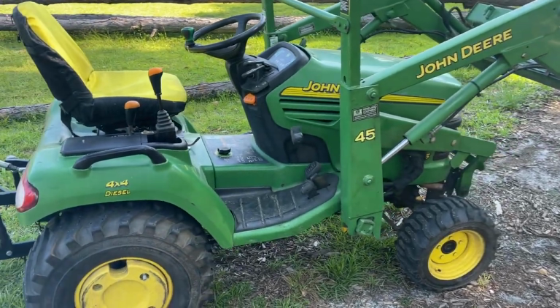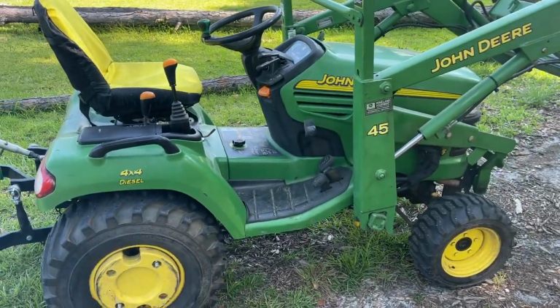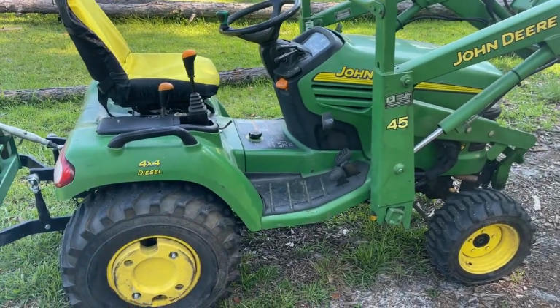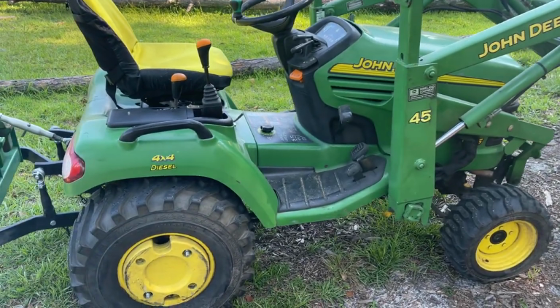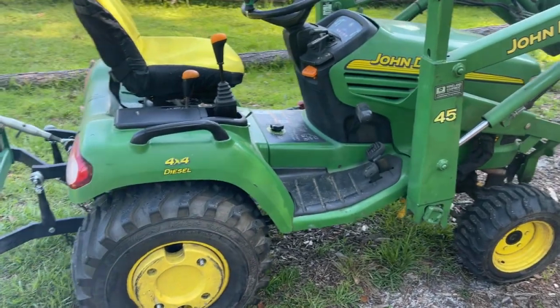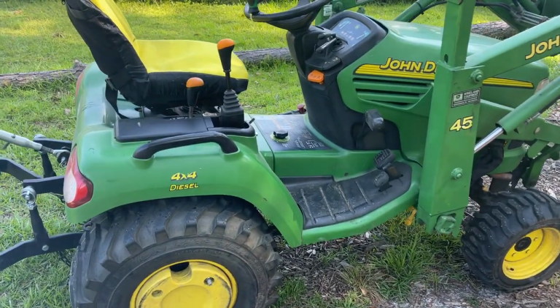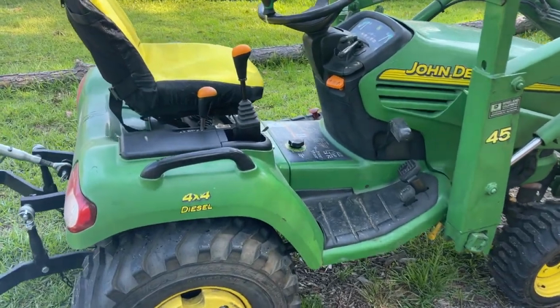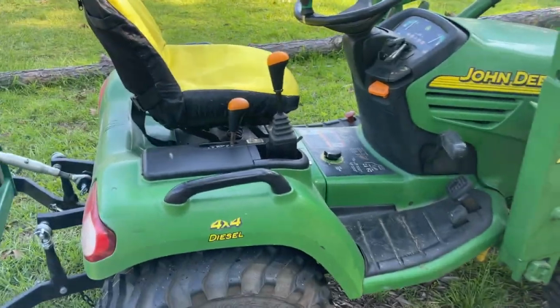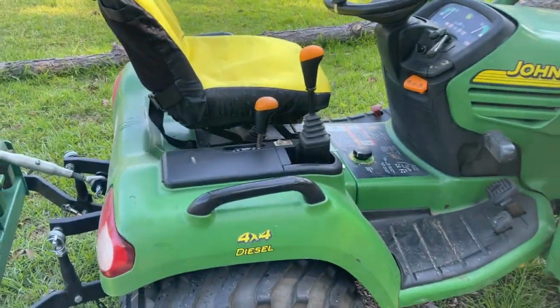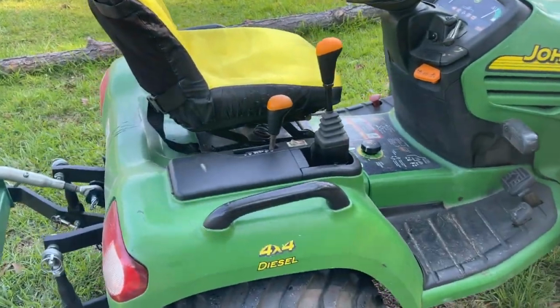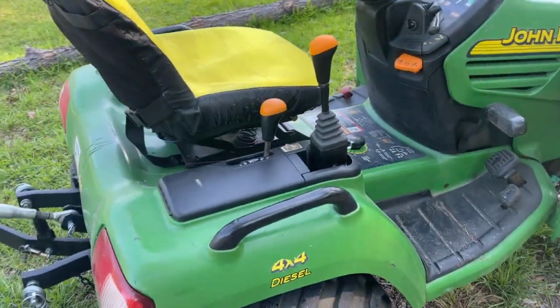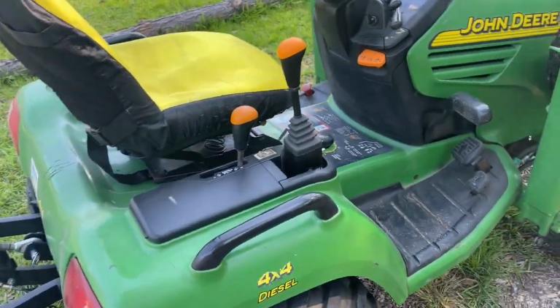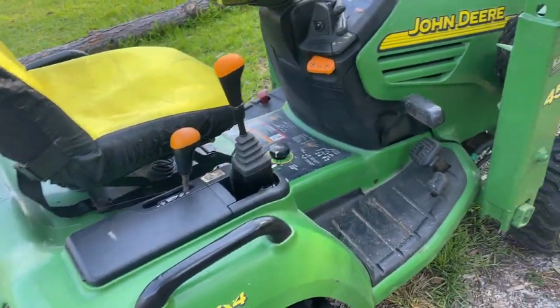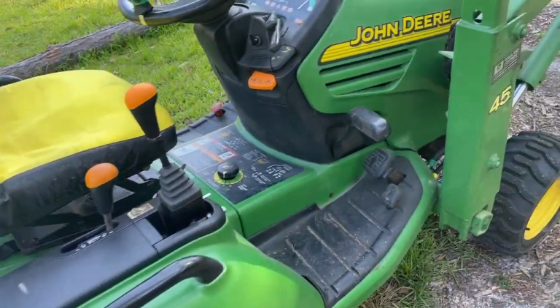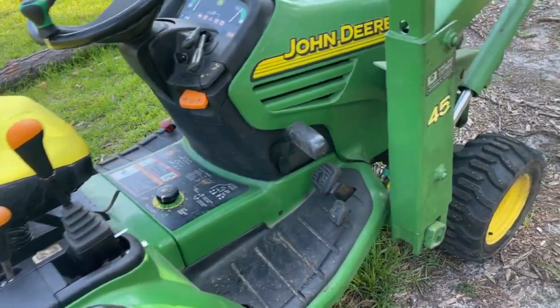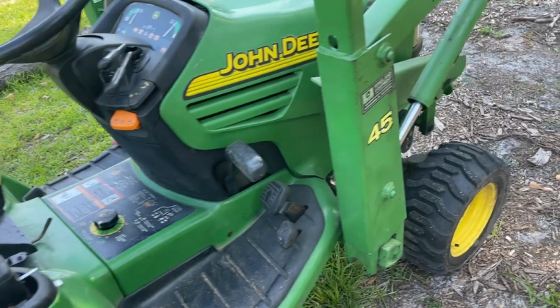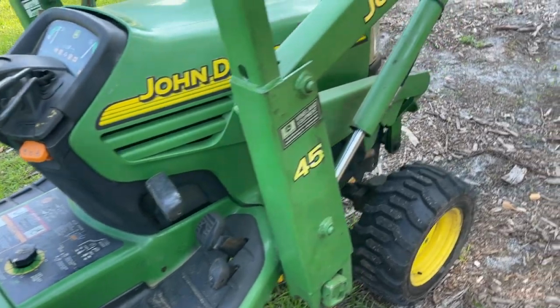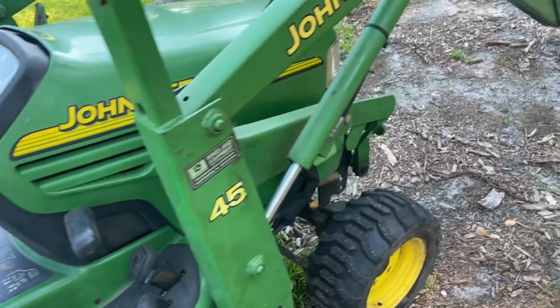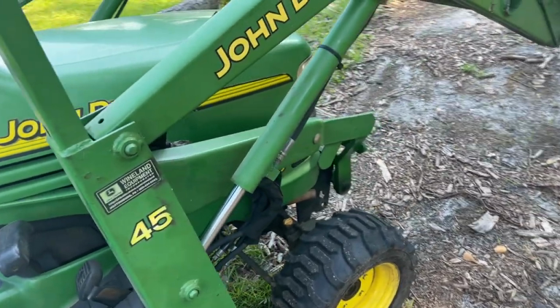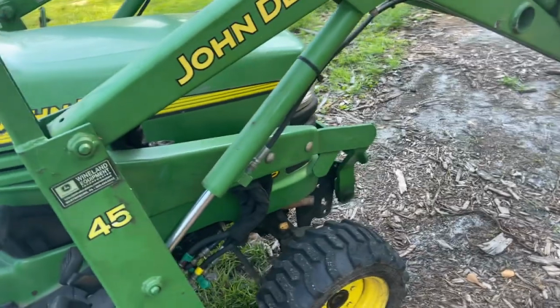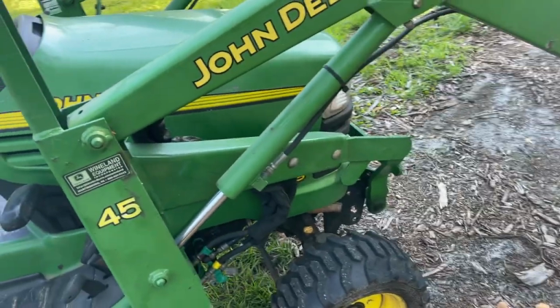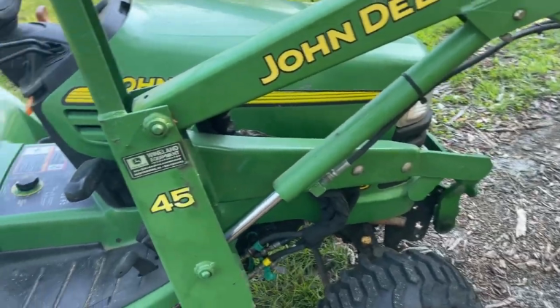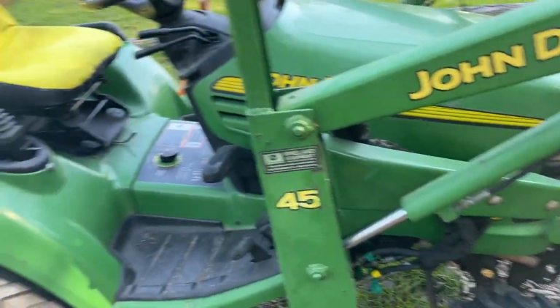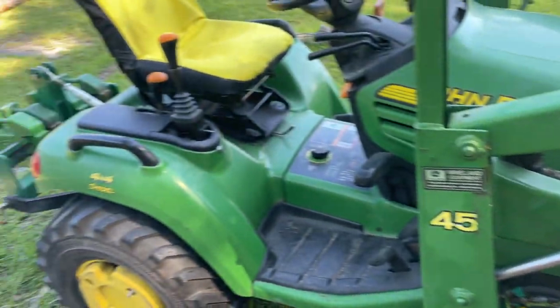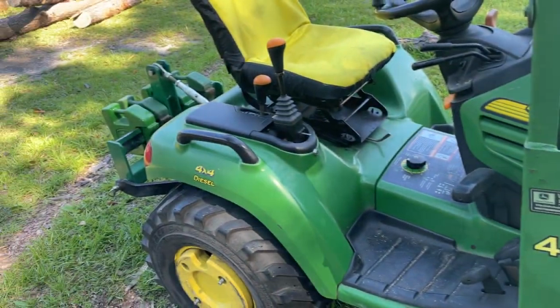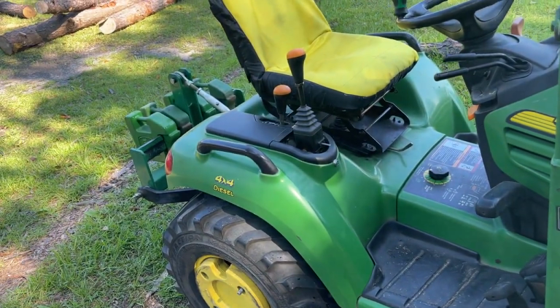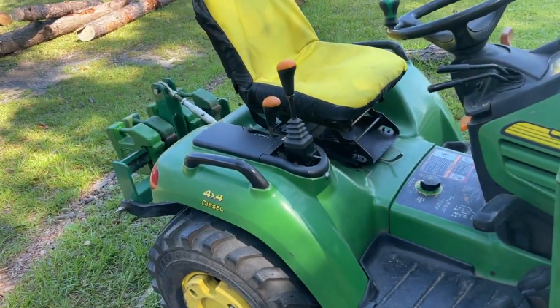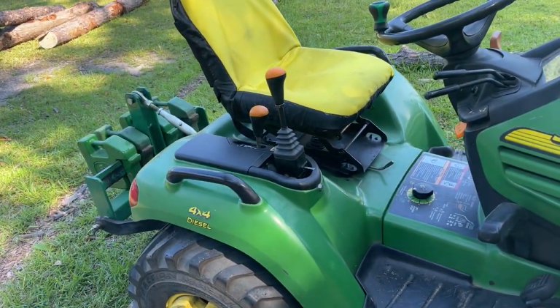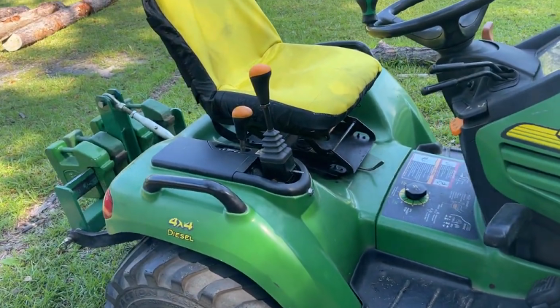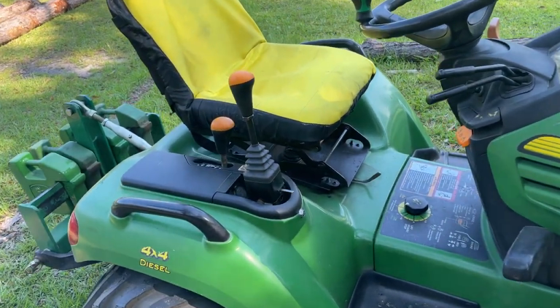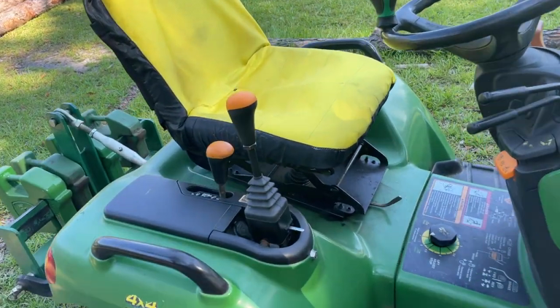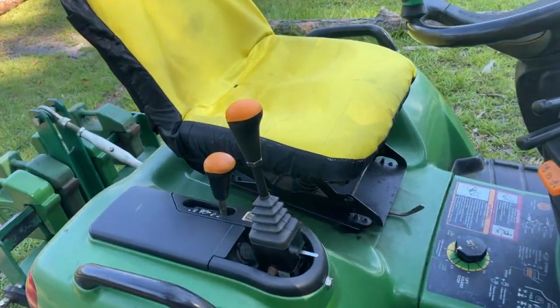Hello and welcome to Luke's John Deere Garage. Today I'm going to show you how I converted my John Deere X595 to a cable controlled joystick for the loader.